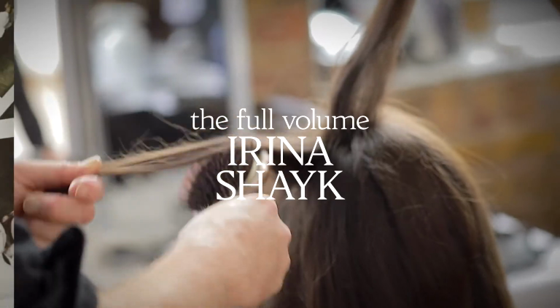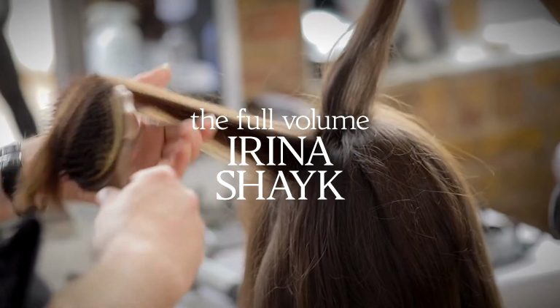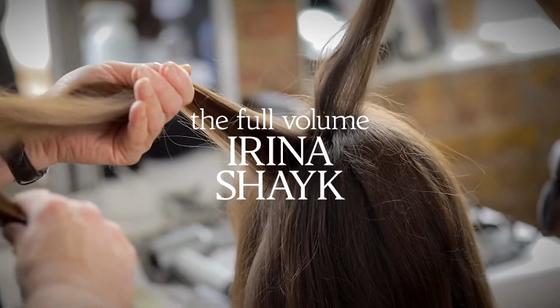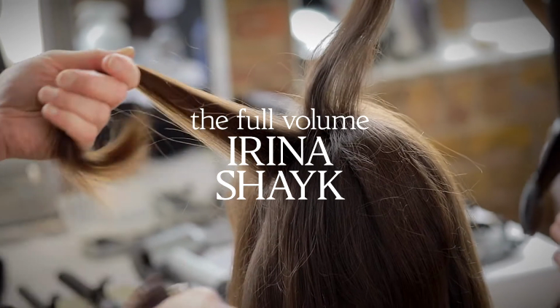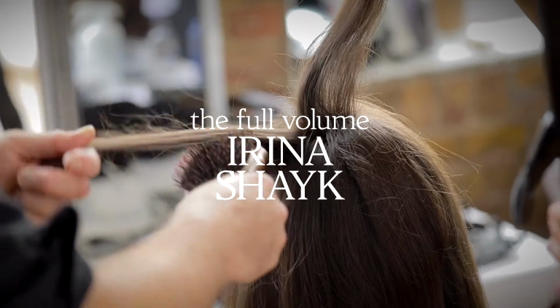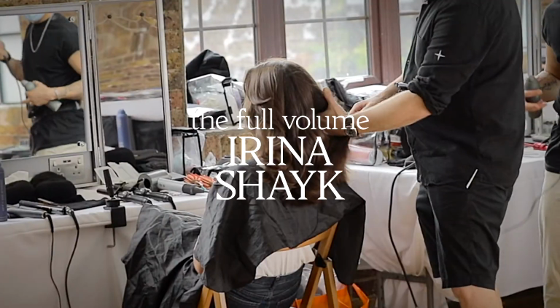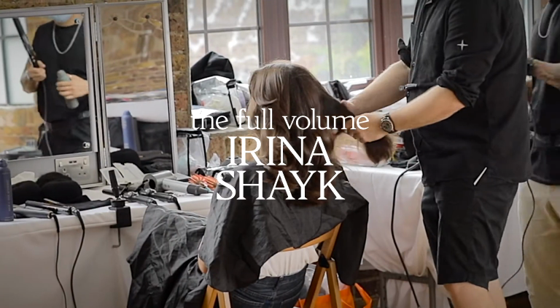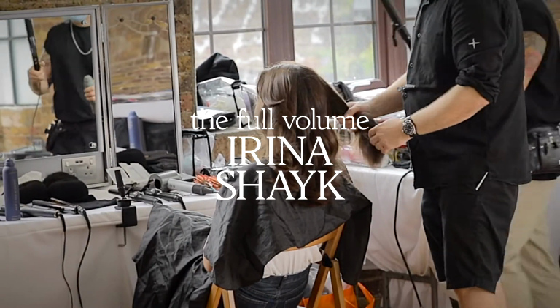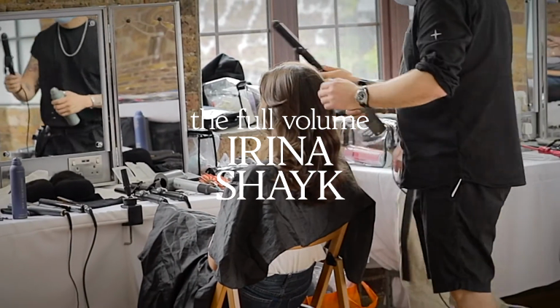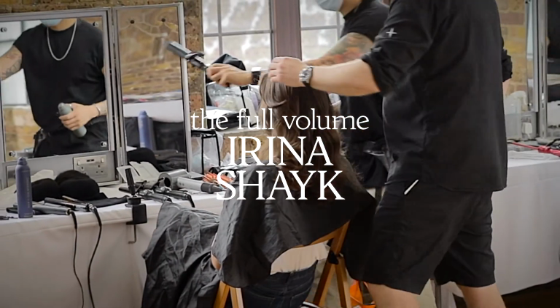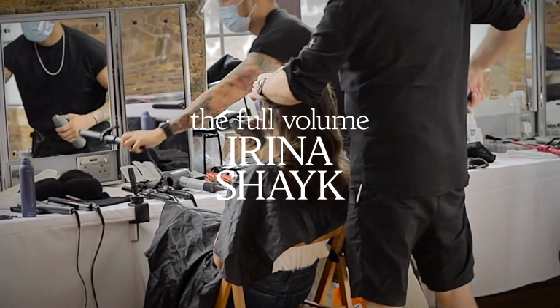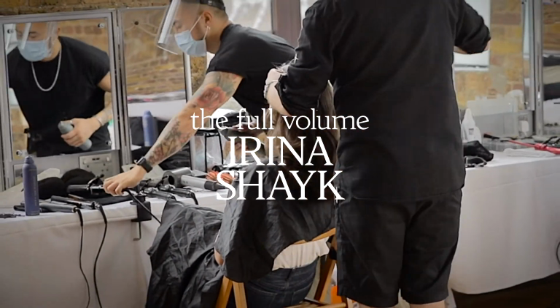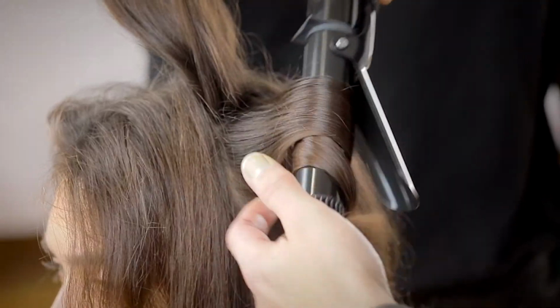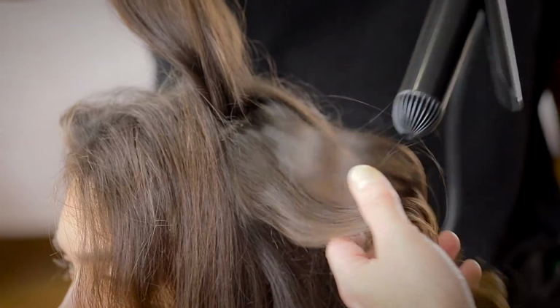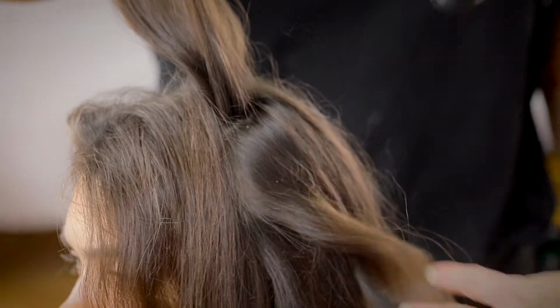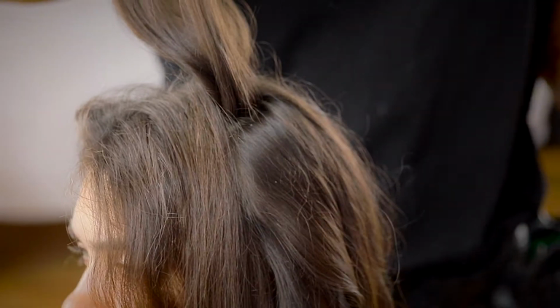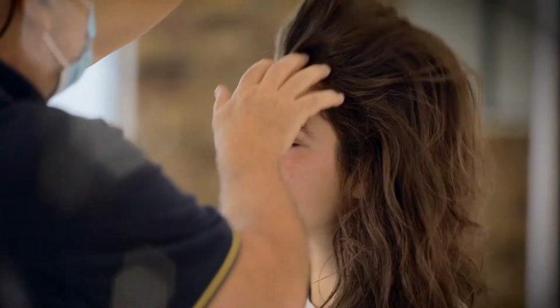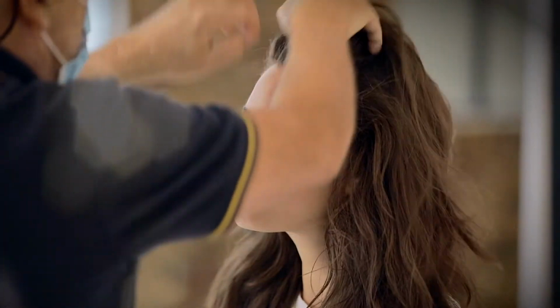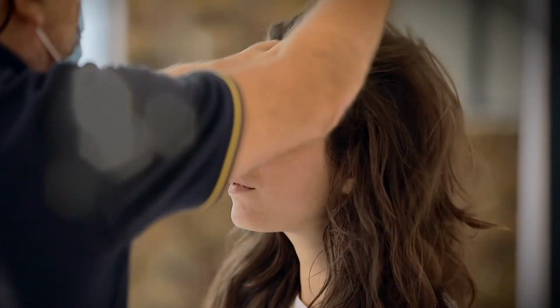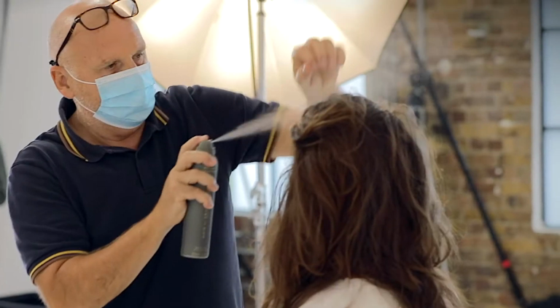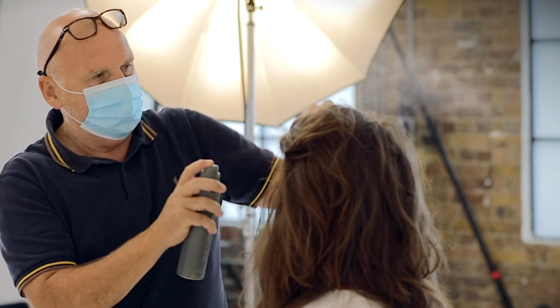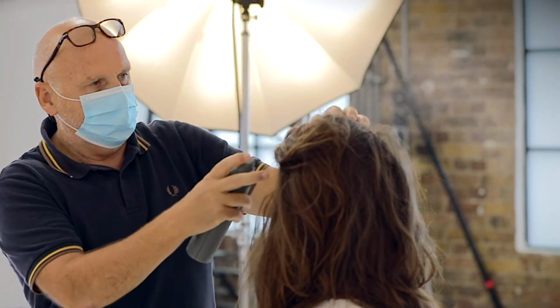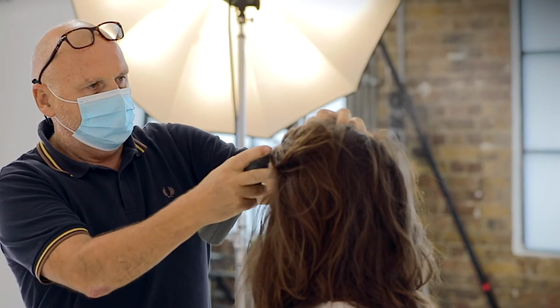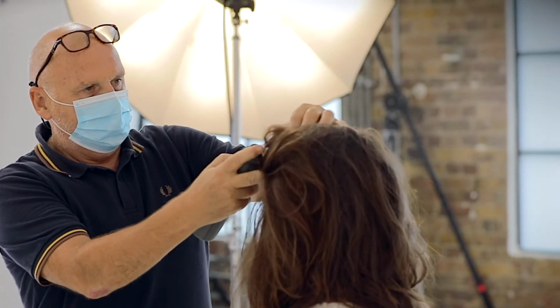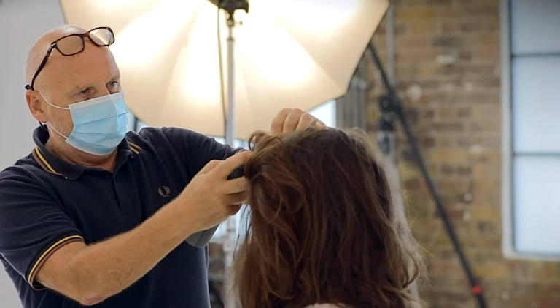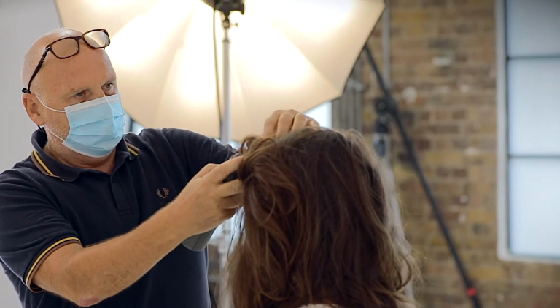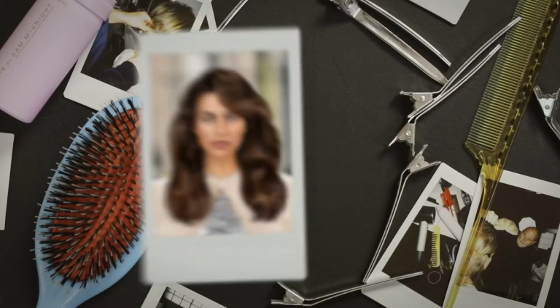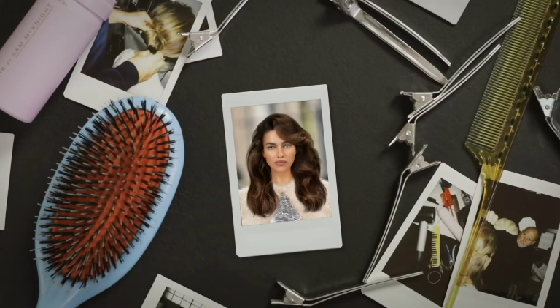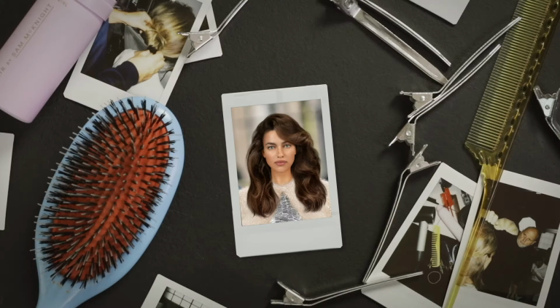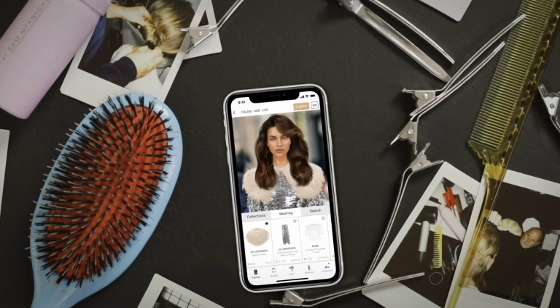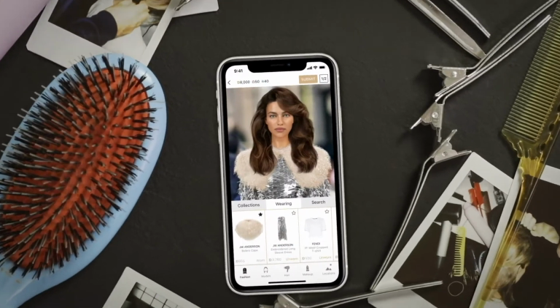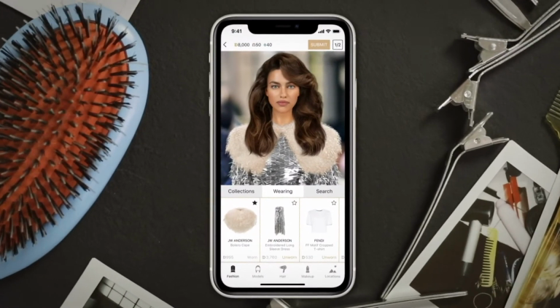This 60s voluminous ode to Priscilla Presley looks great on Irina. With the short bangs and the volume on top it gives her a very strong, sultry, sexy look.